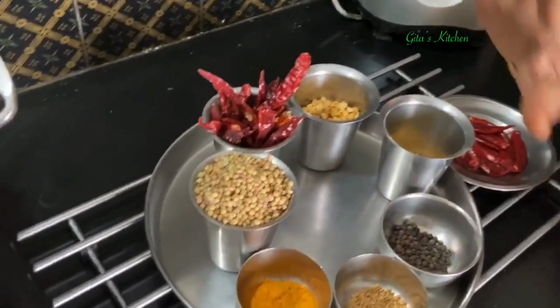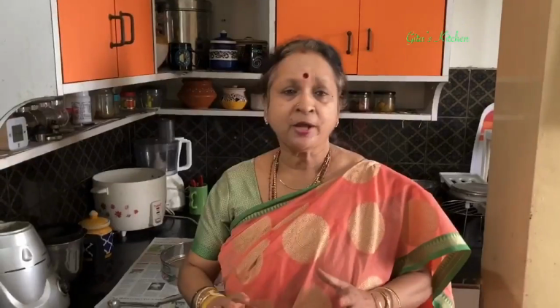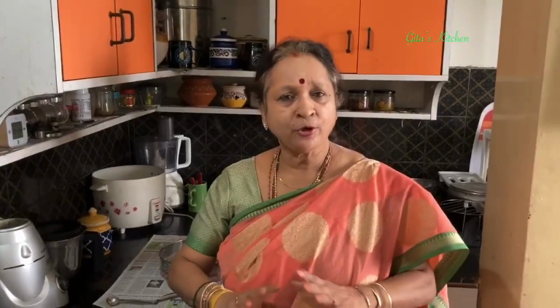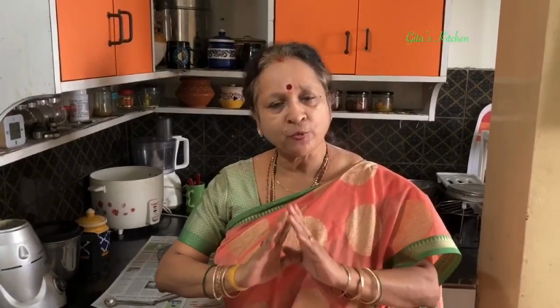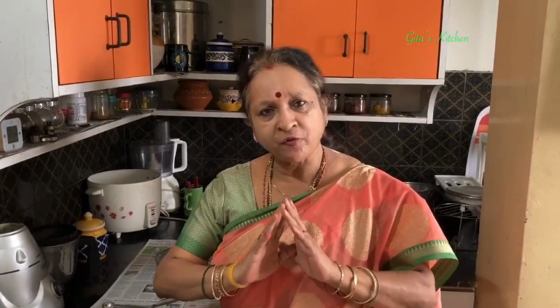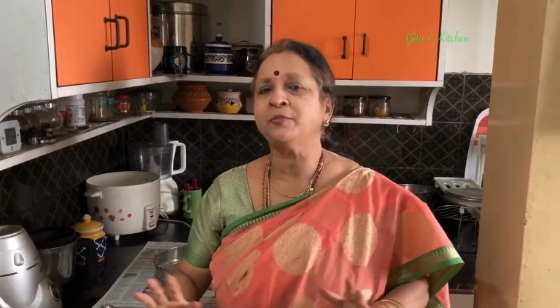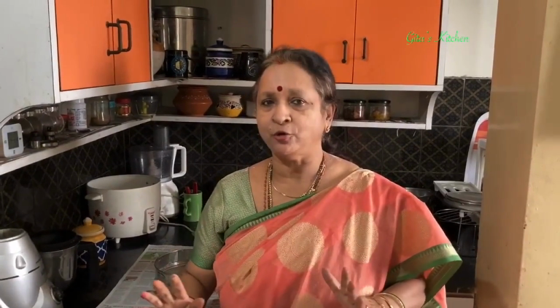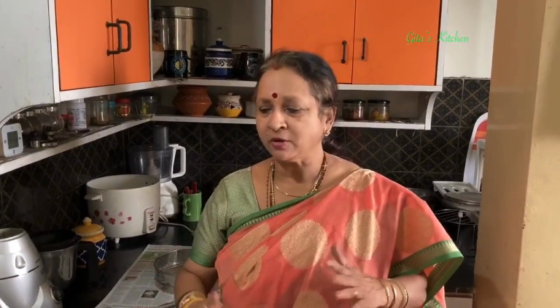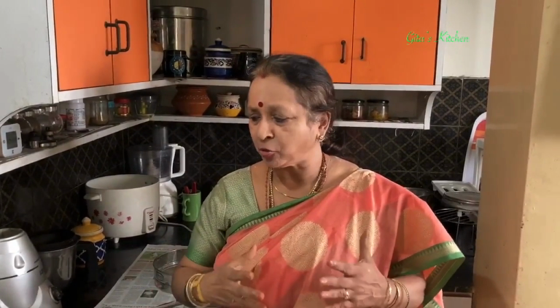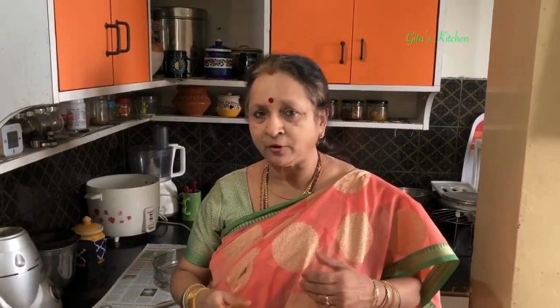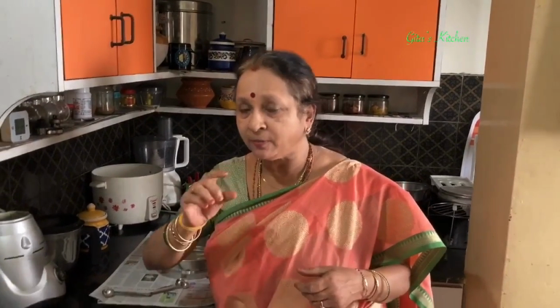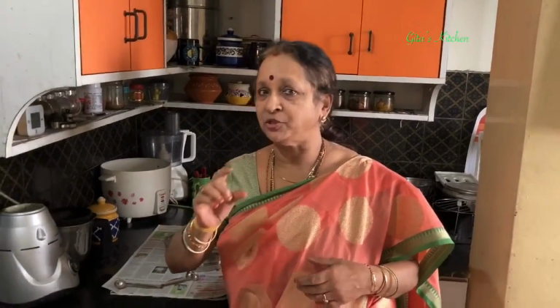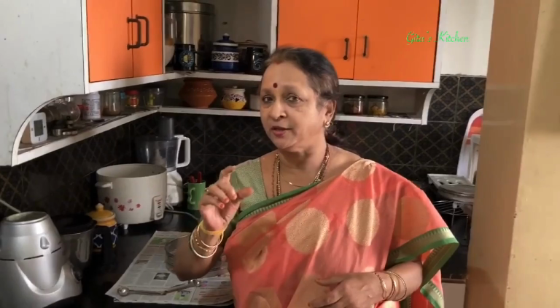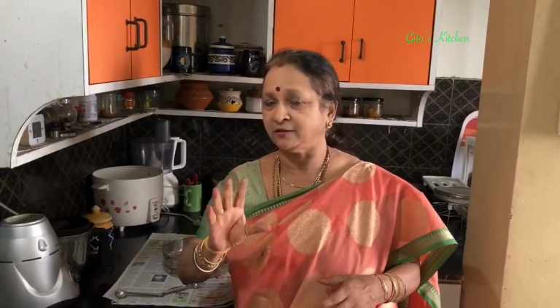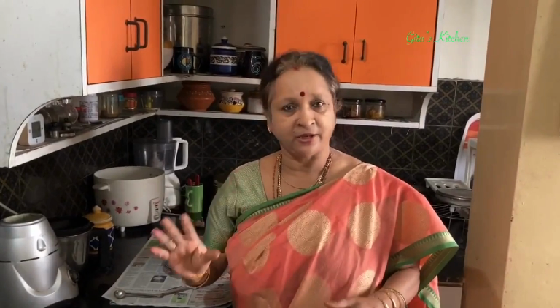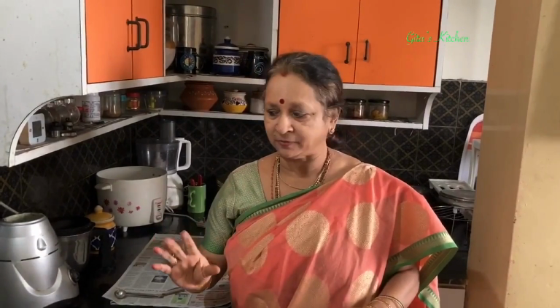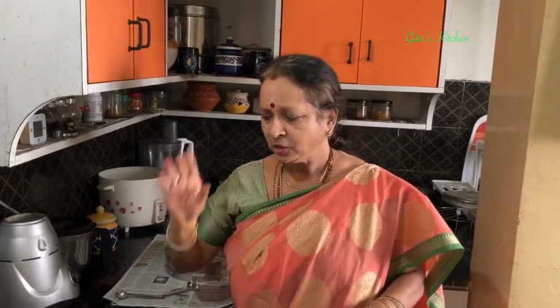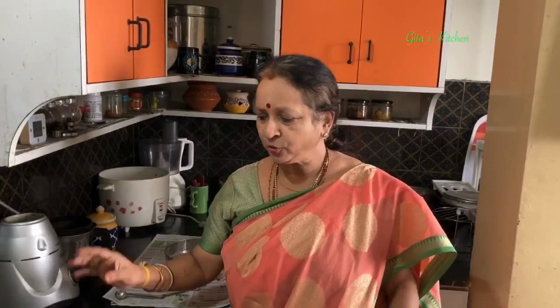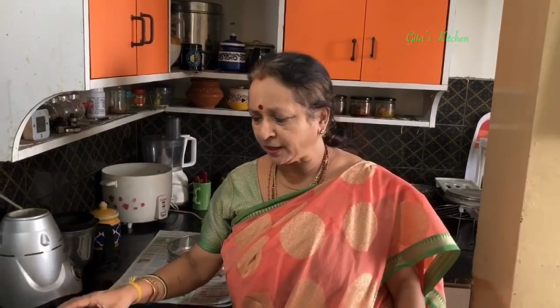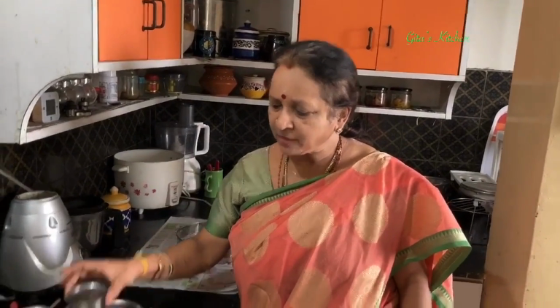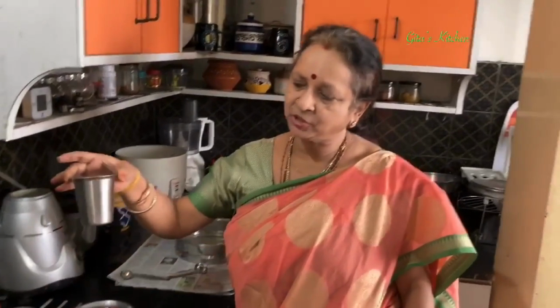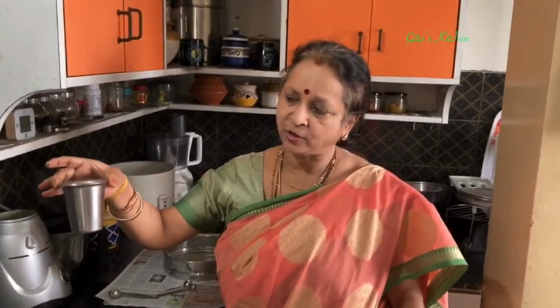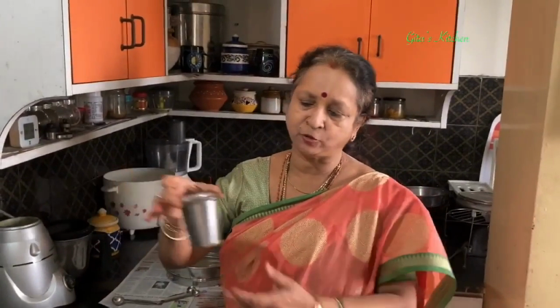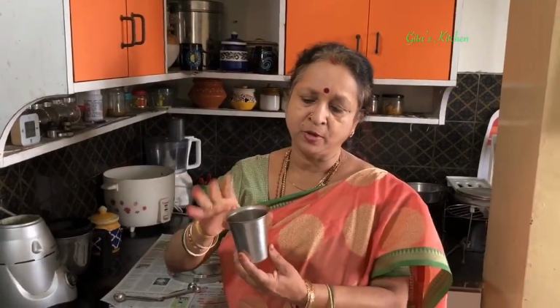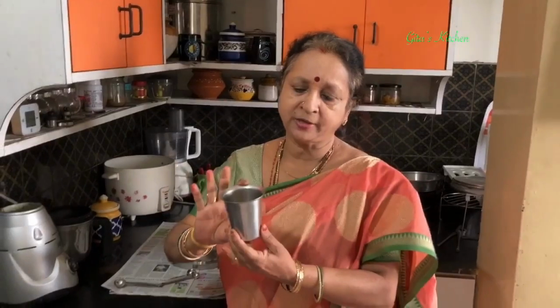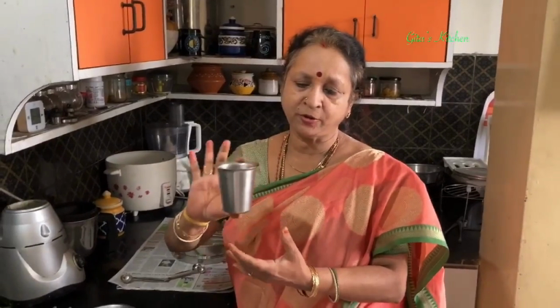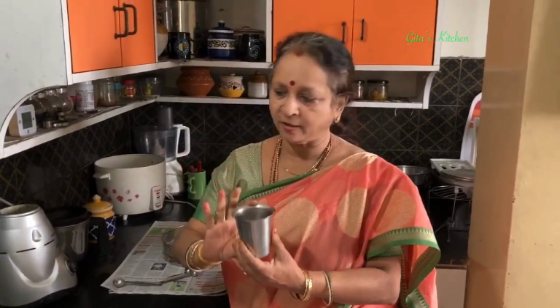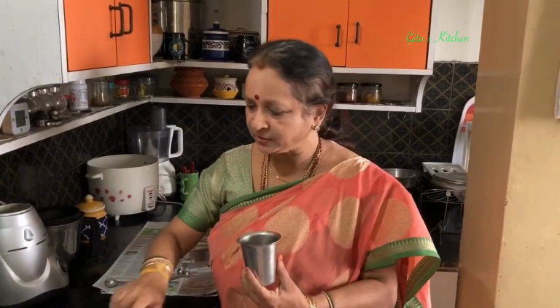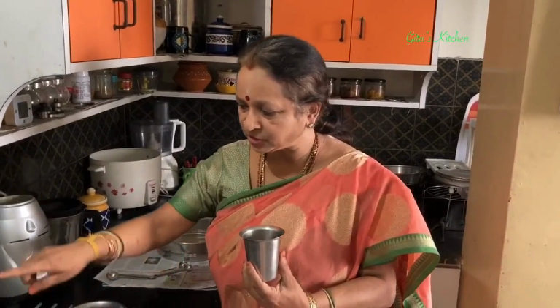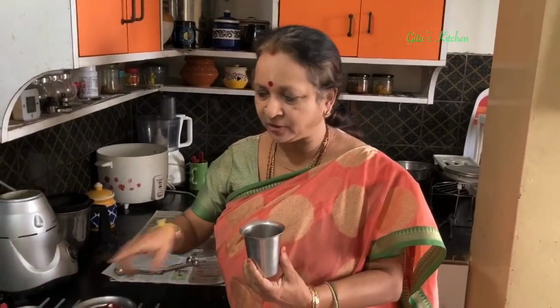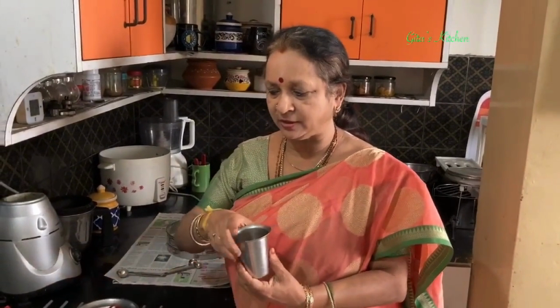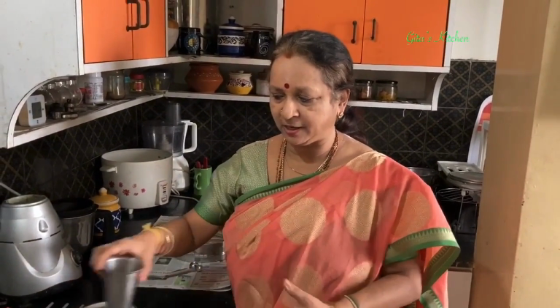Today I am going to show you everything by volume, because at home we may not be able to measure the exact amount in grams. You take any measure which you have at home — let's say you take a cup like this and measure everything with the same cup.